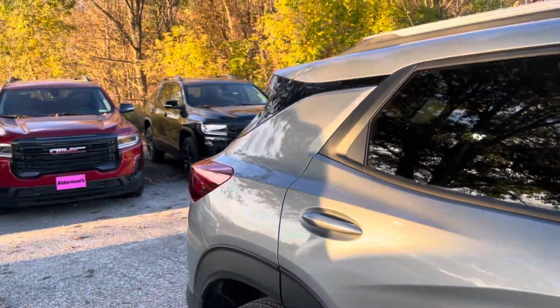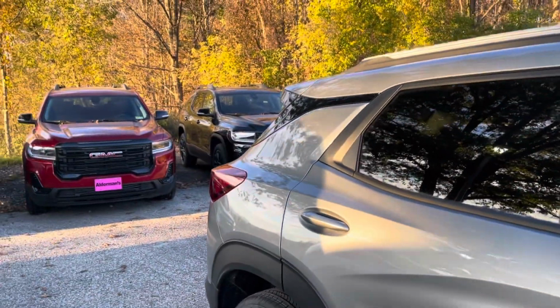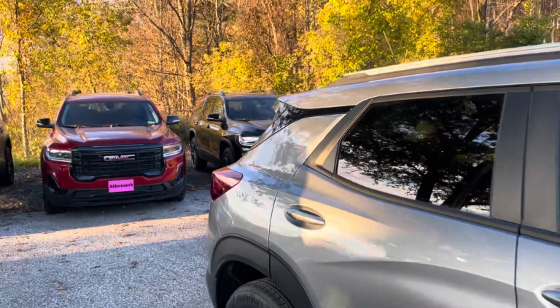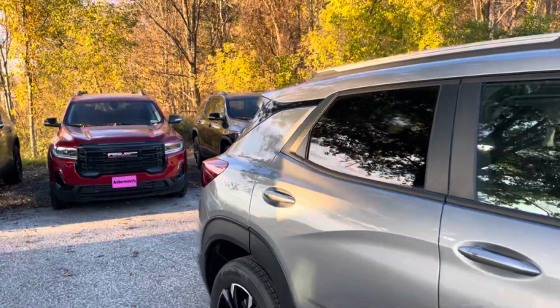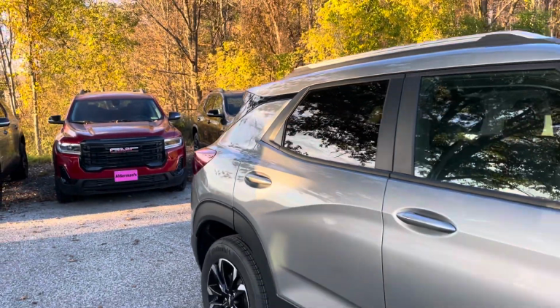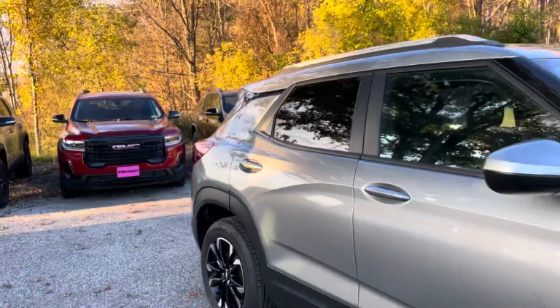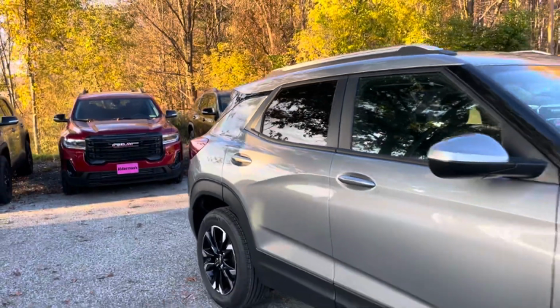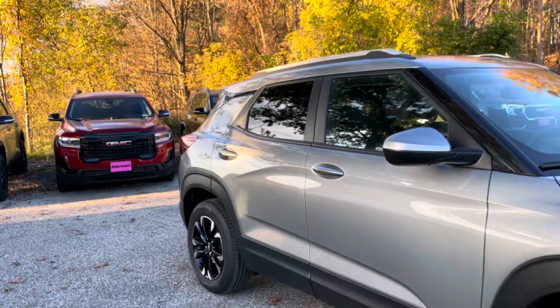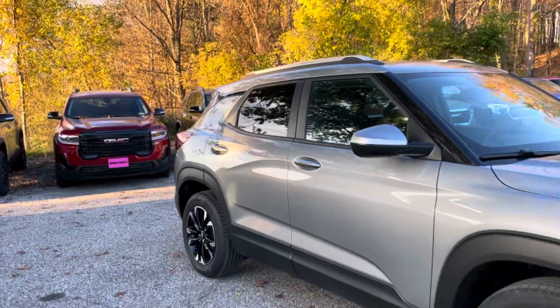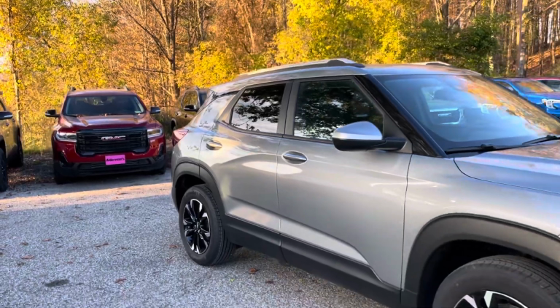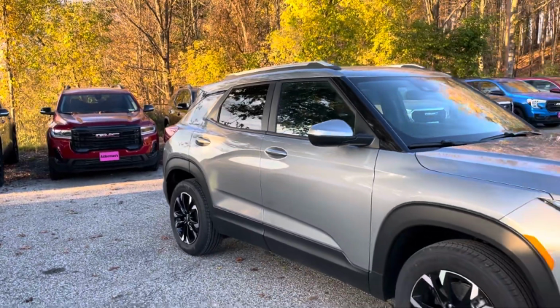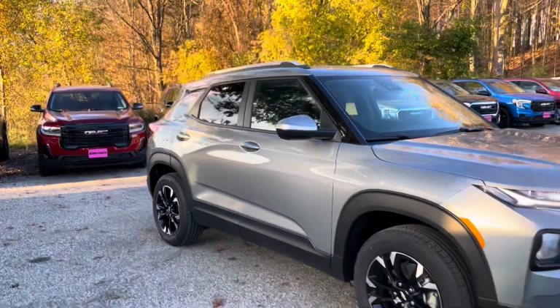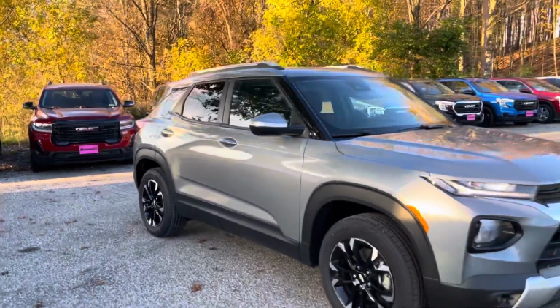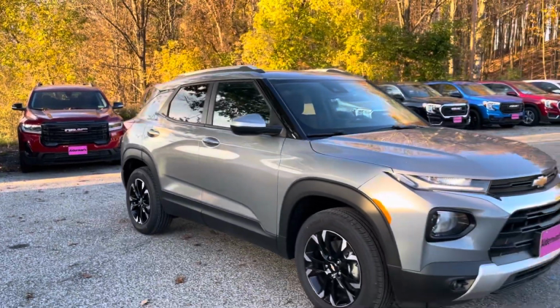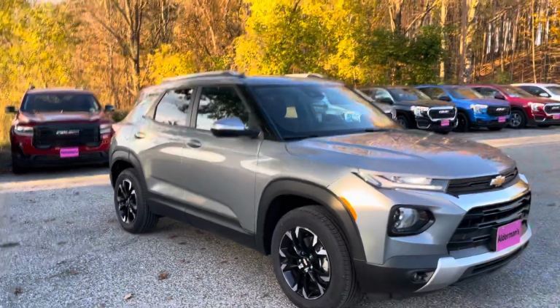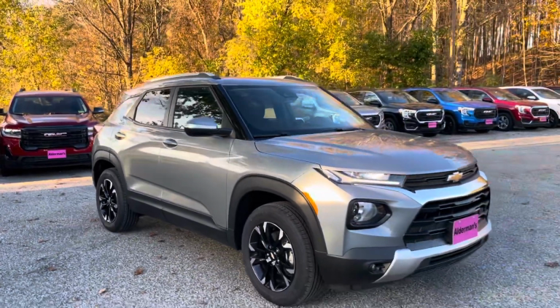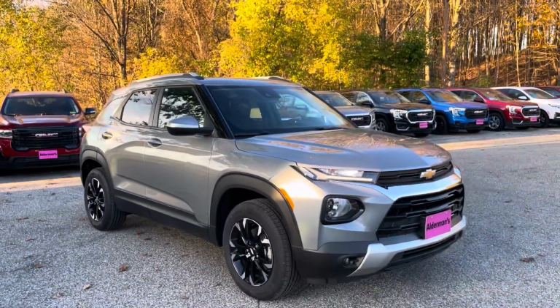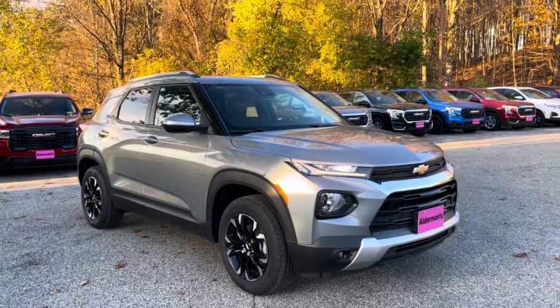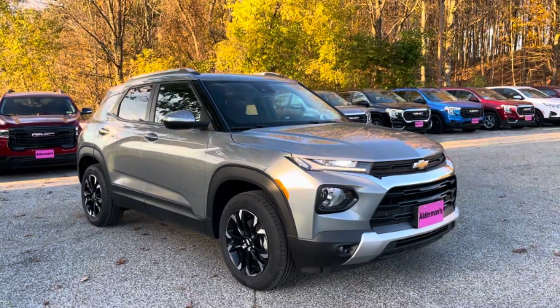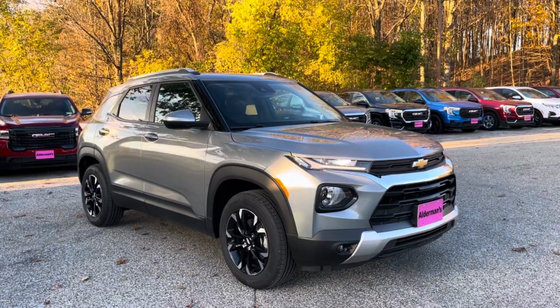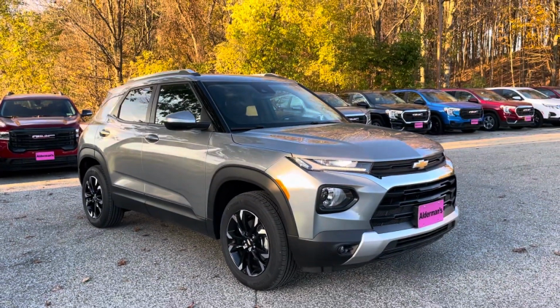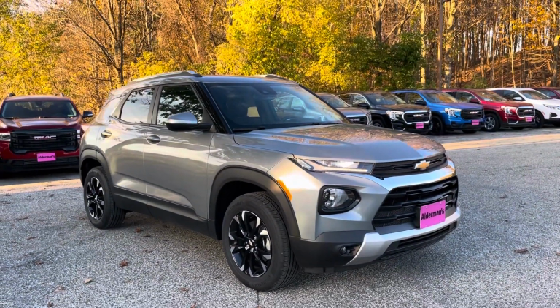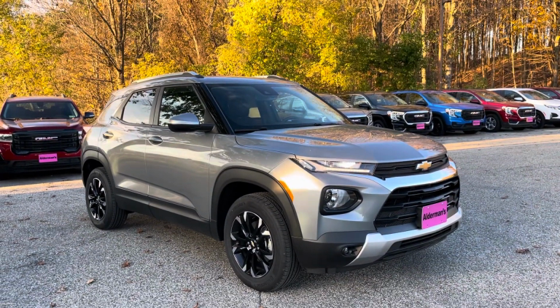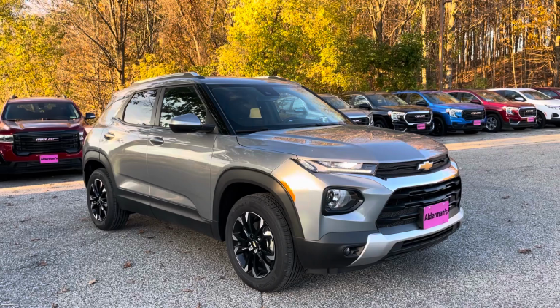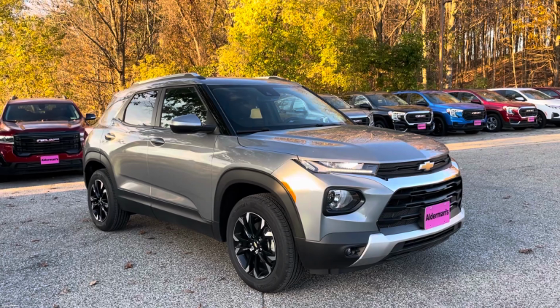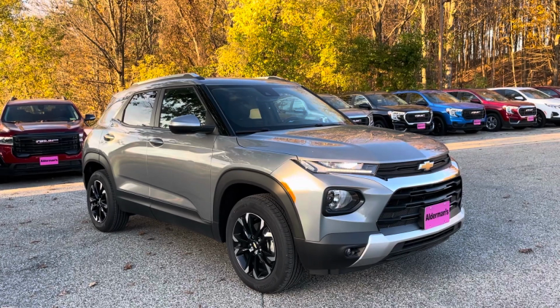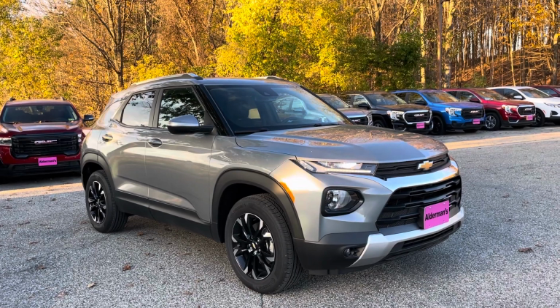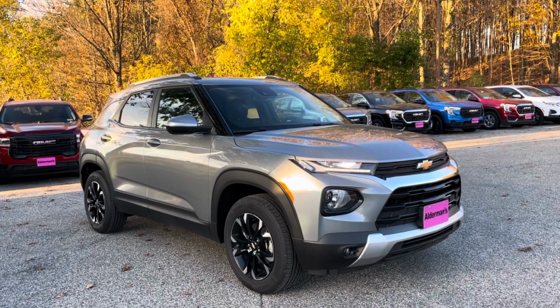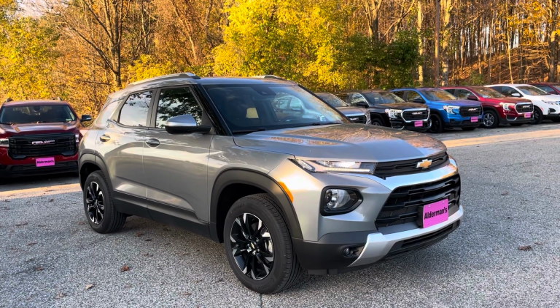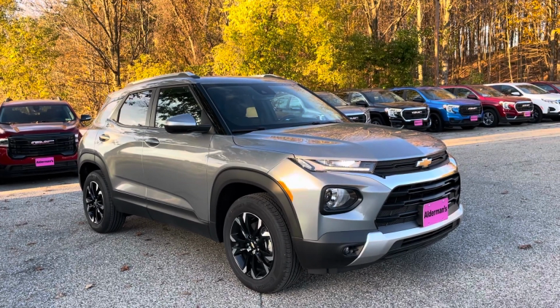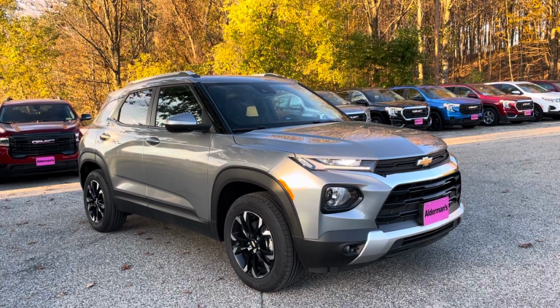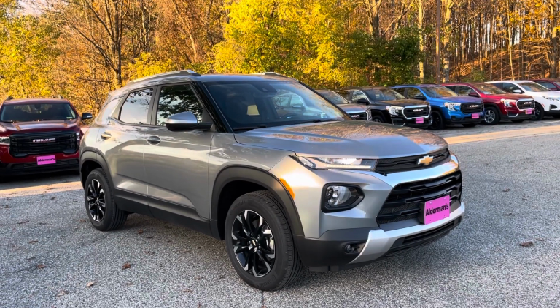That is your 2023 Chevrolet Trailblazer LT. If you want to learn more about this vehicle, you can give us a shout at 802-776-5000, or visit us at 7 South, Rutland, Vermont.